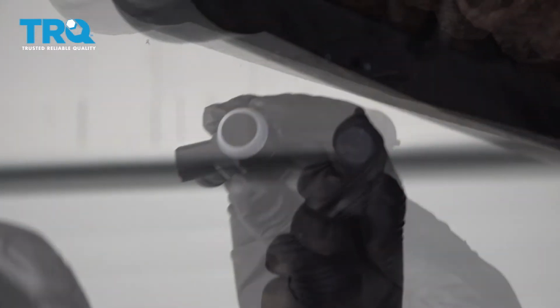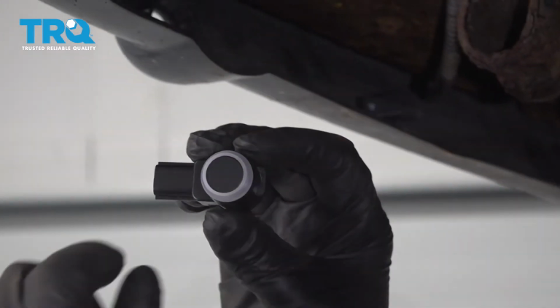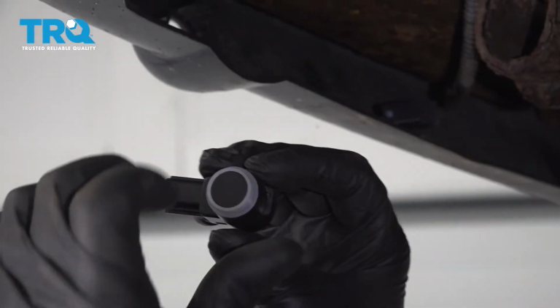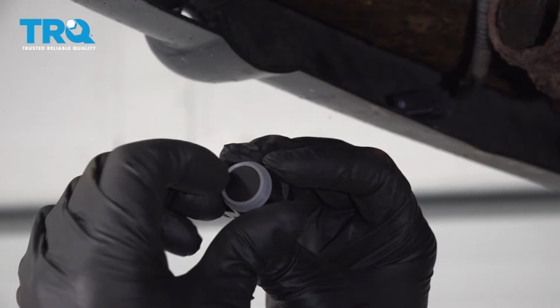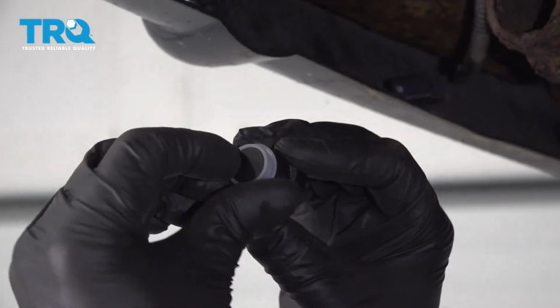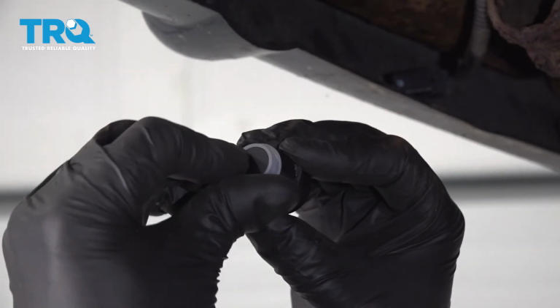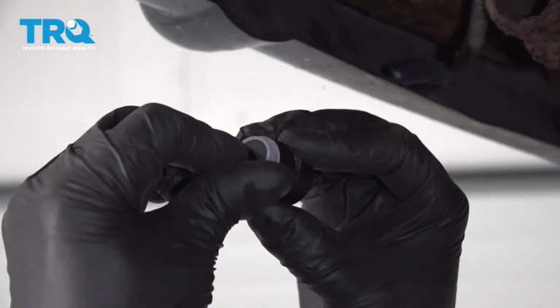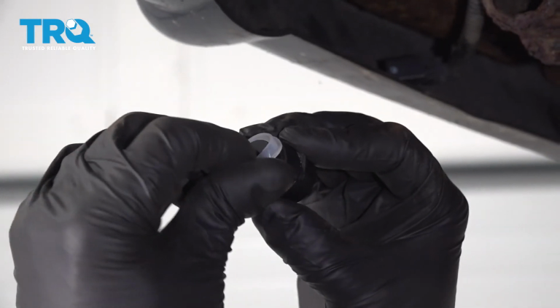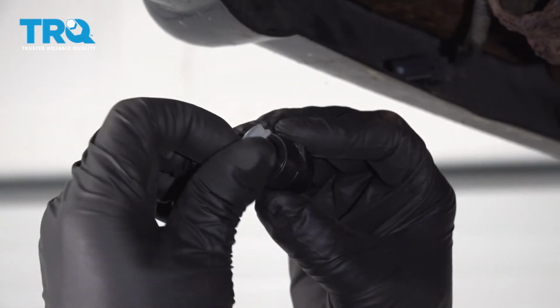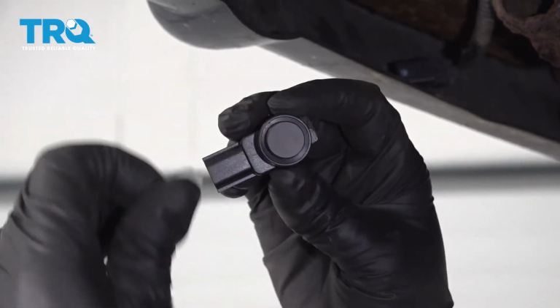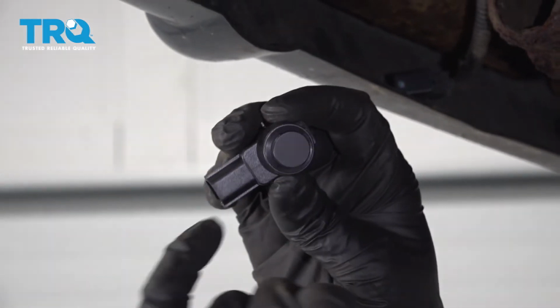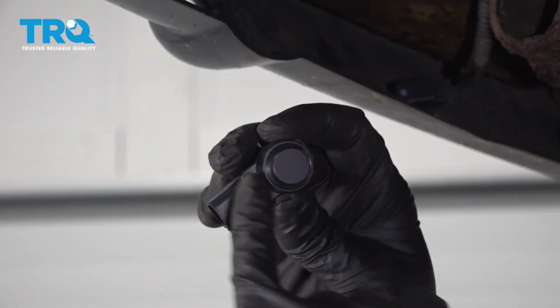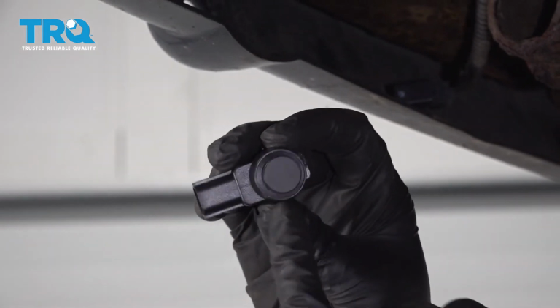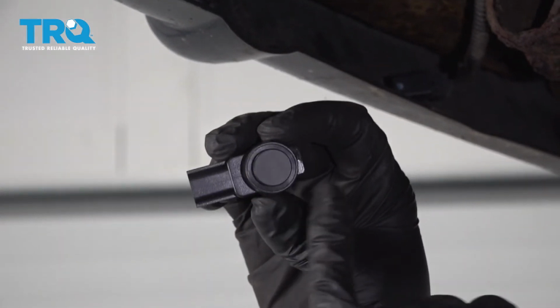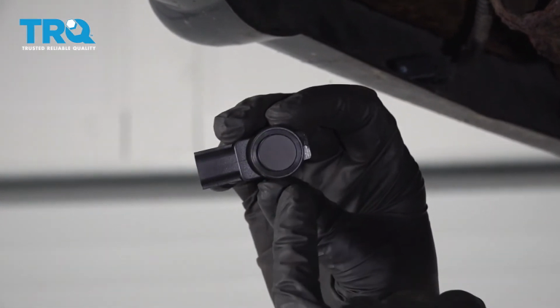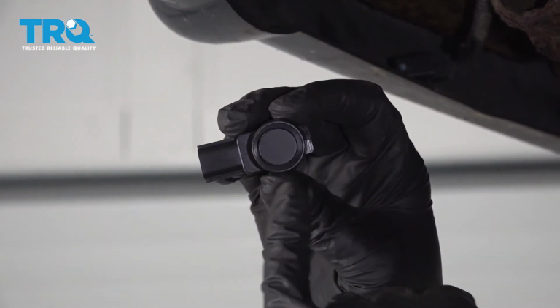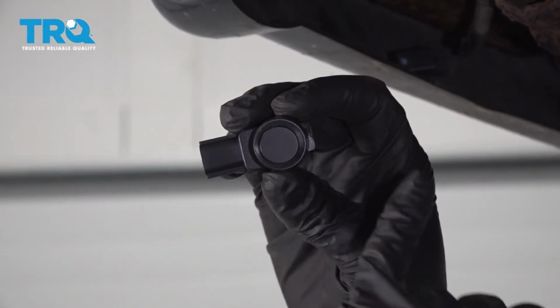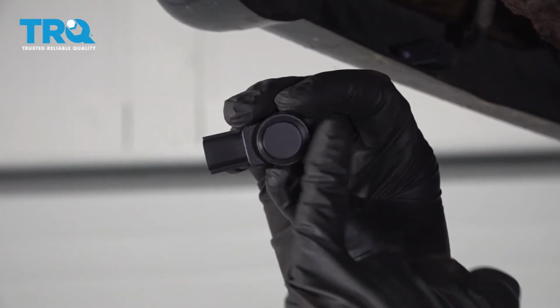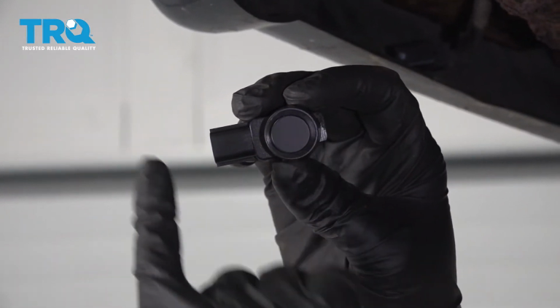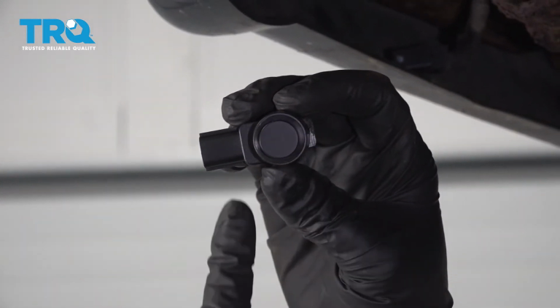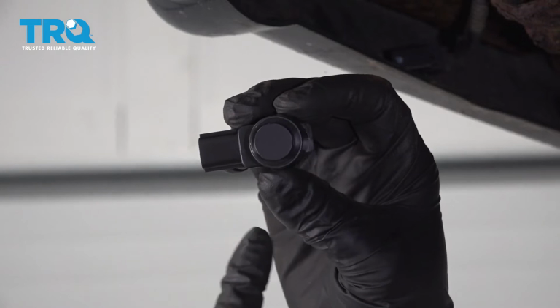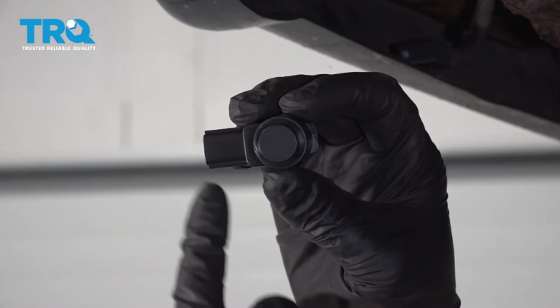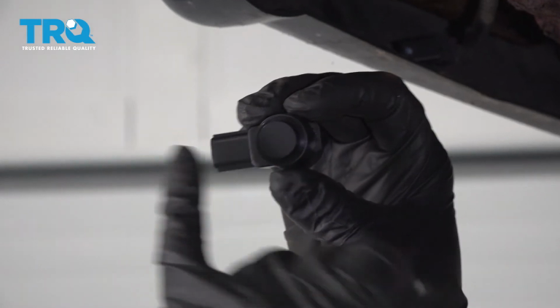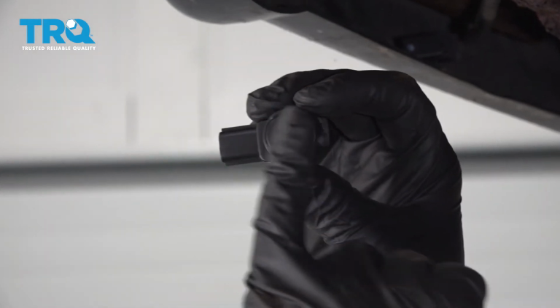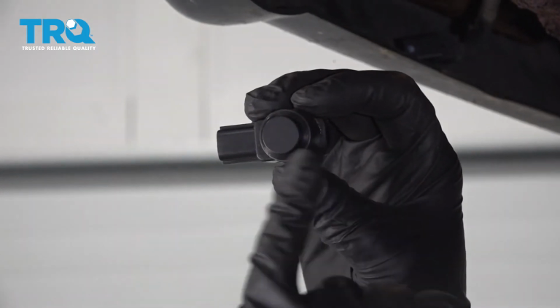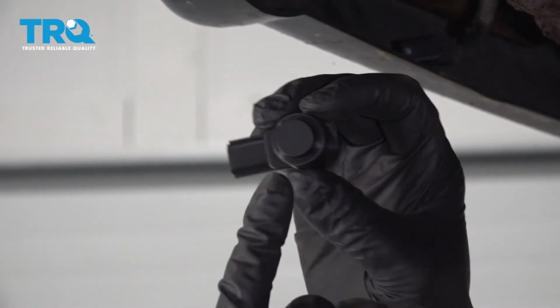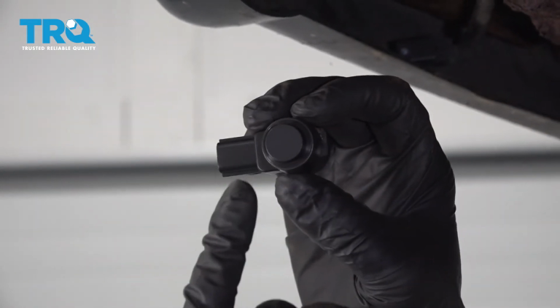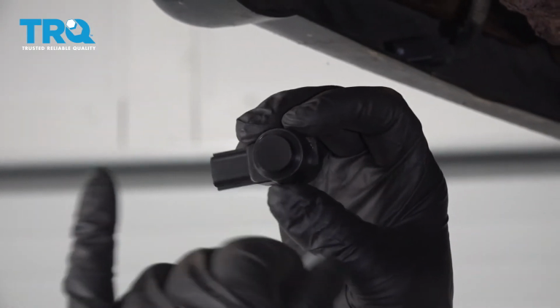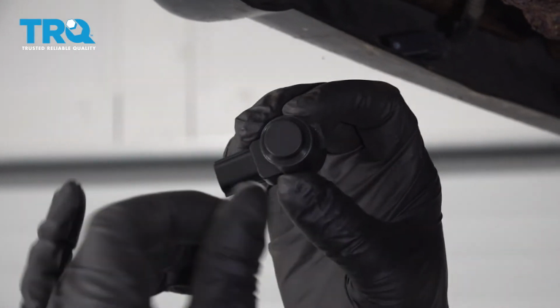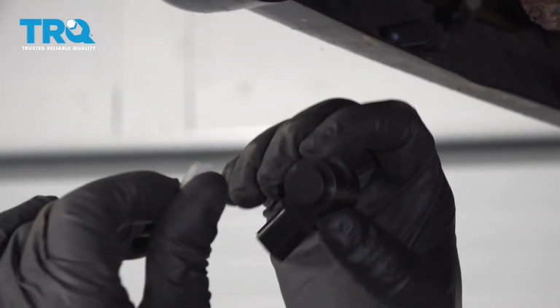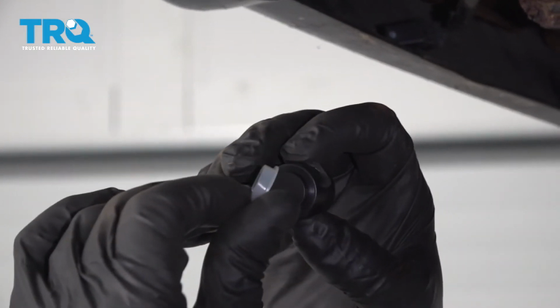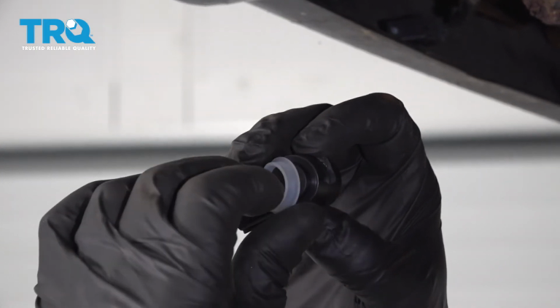Take the new sensor — this rubber piece comes off. You can mask this up and do a thin coat of paint. If you paint it too thick, then it's not going to work properly.